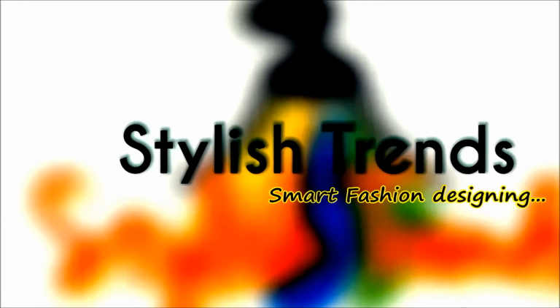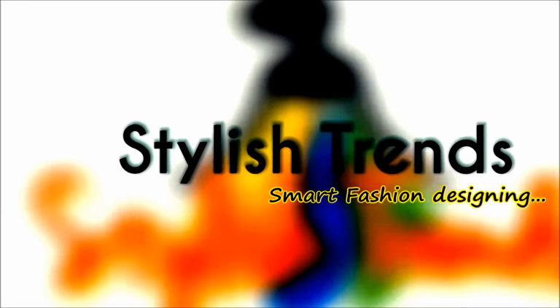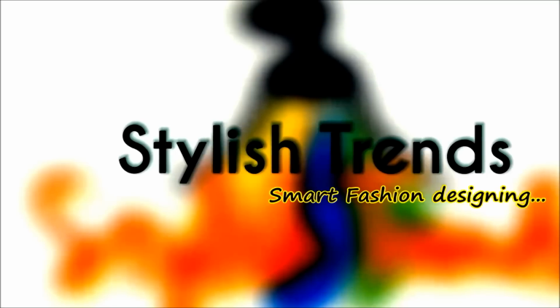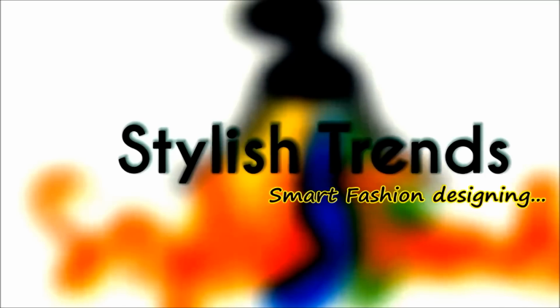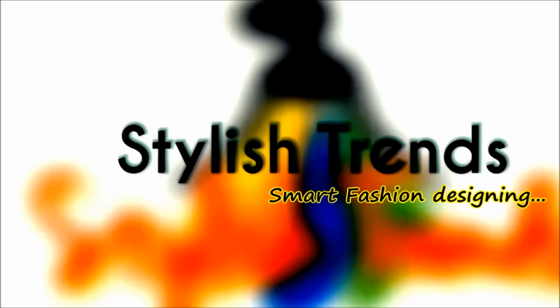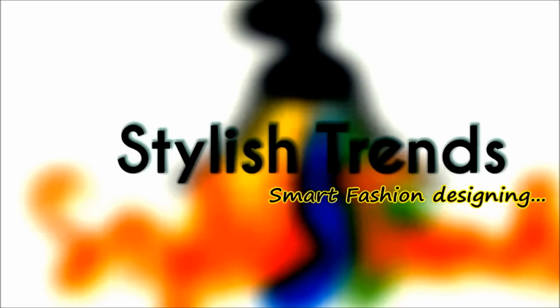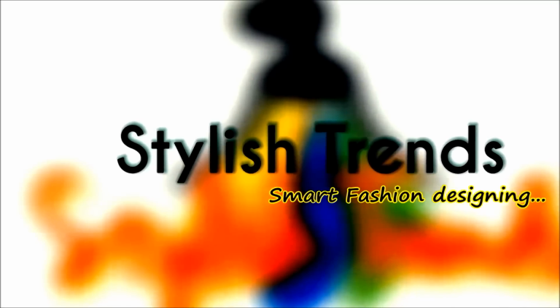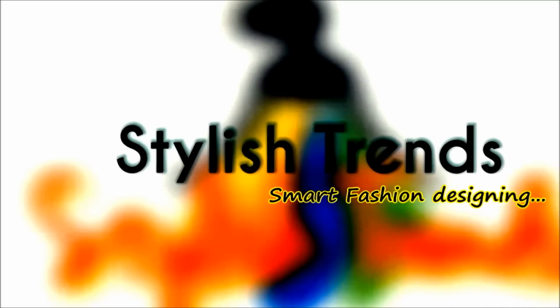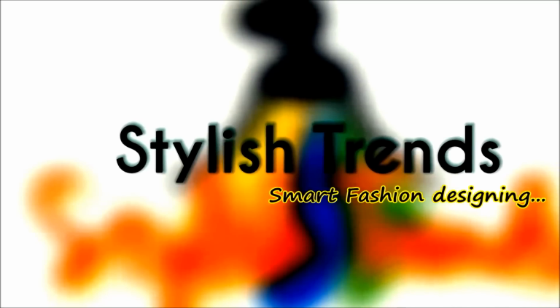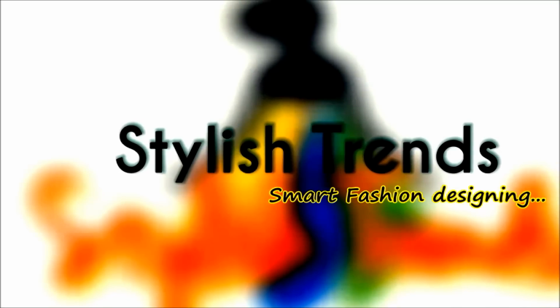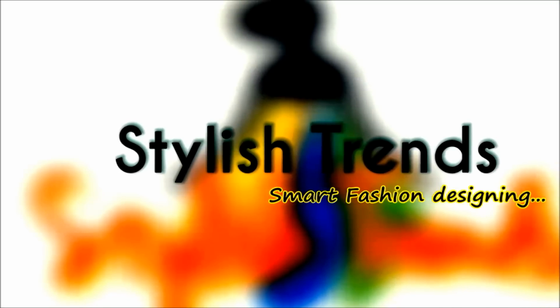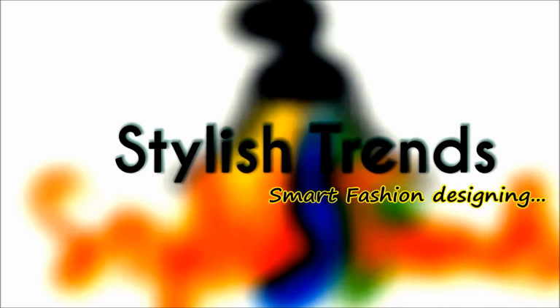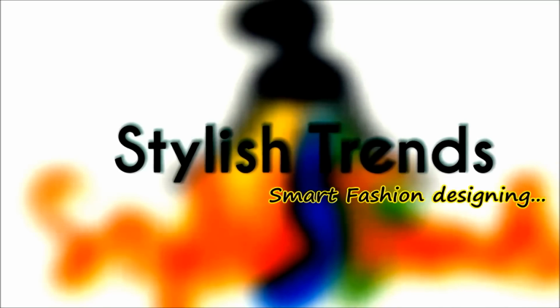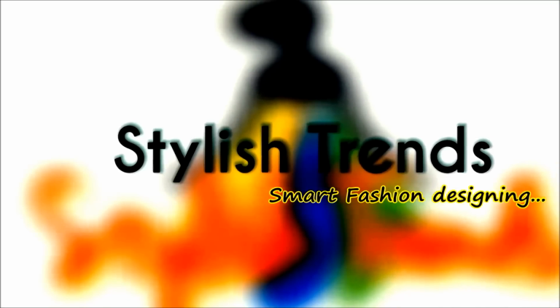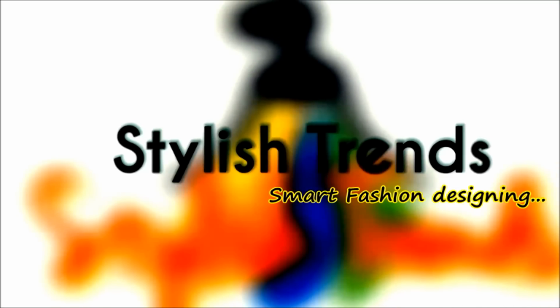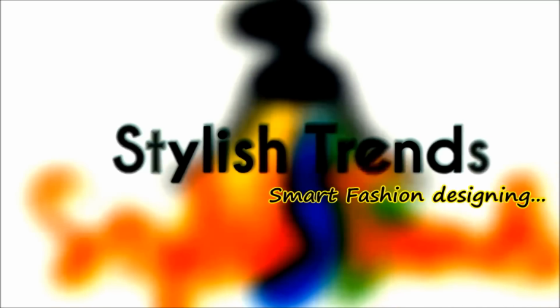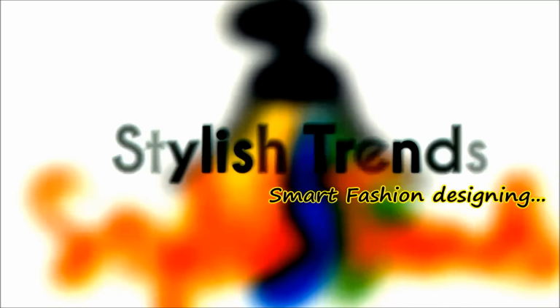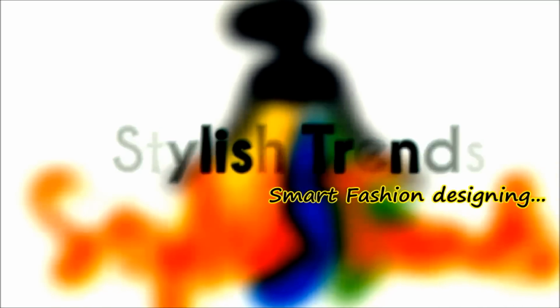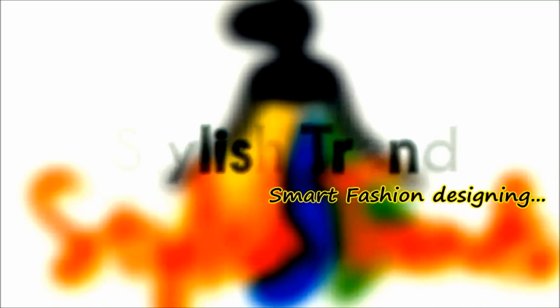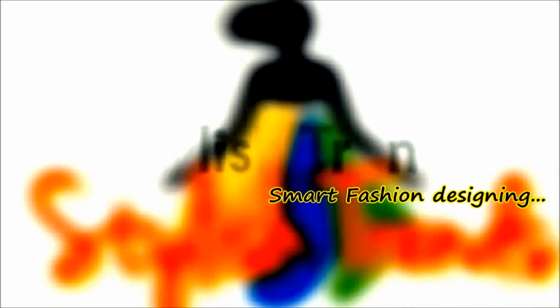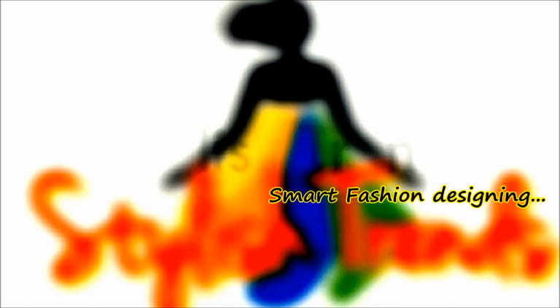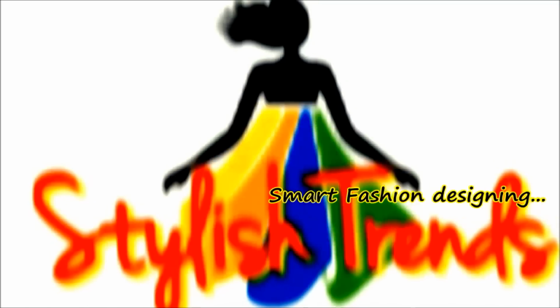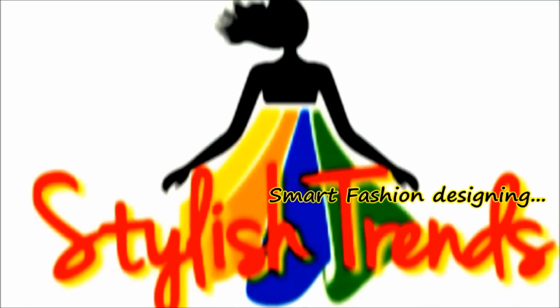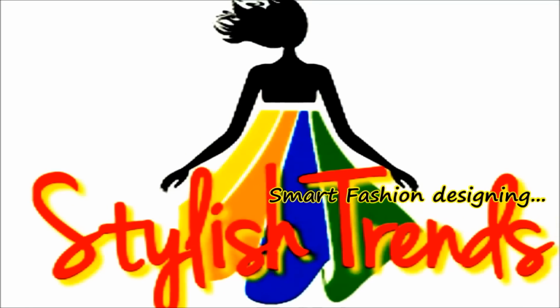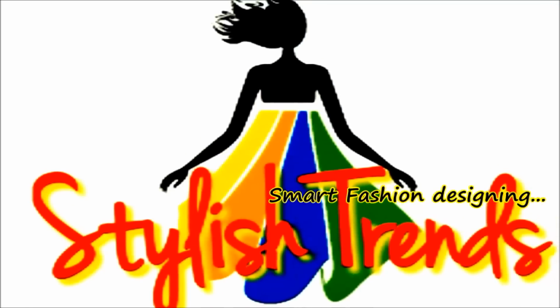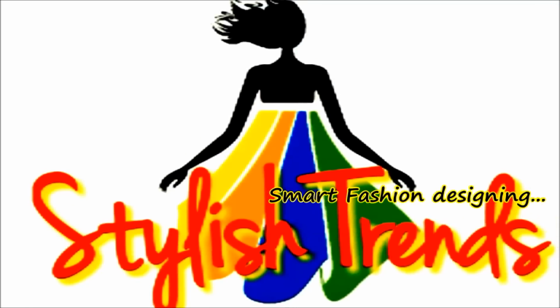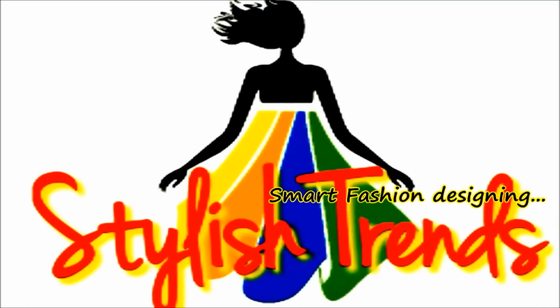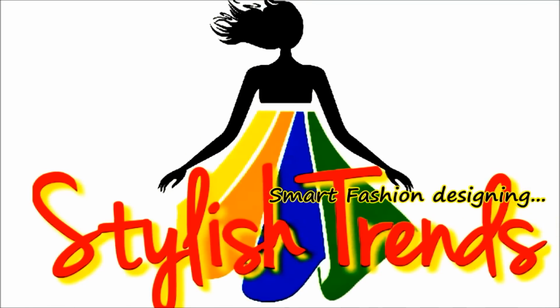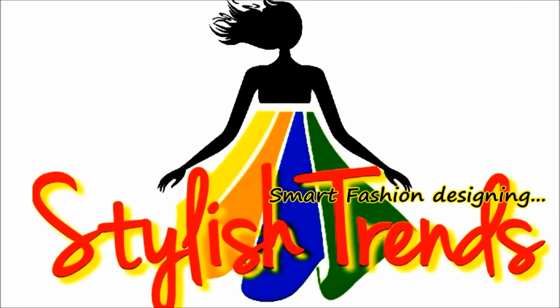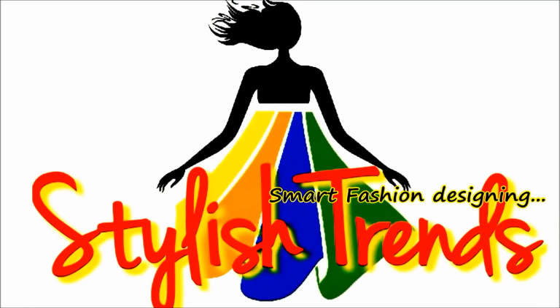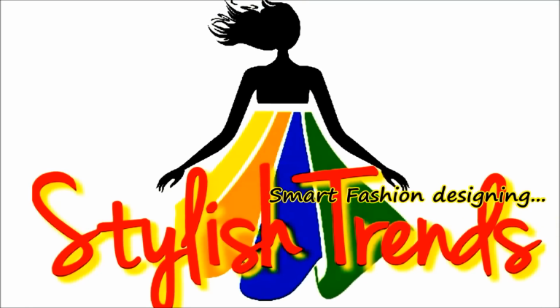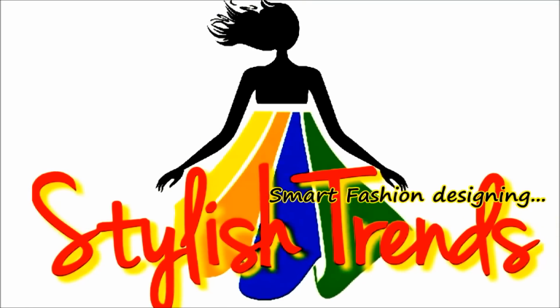Welcome to Stylish Trends. In this video, you have a professional way of marking, cutting, stitching, smart way of fashion designing and creating new garments. It is very simple and easy way.